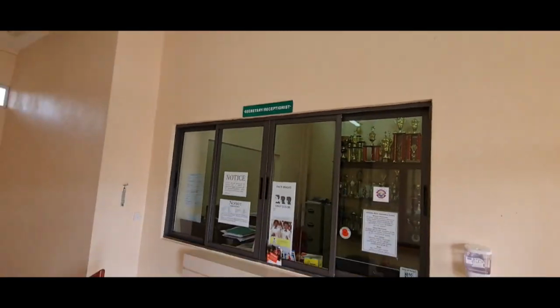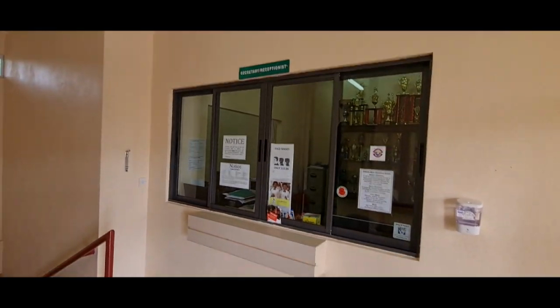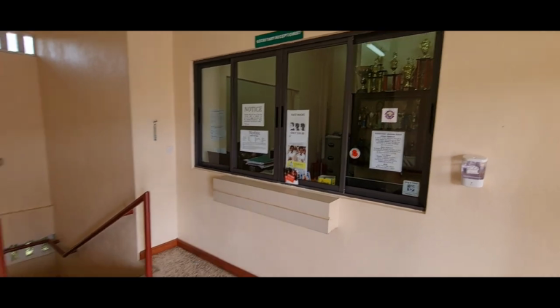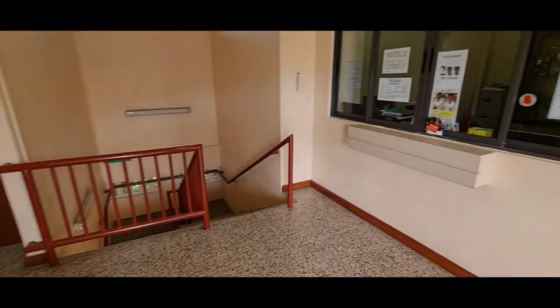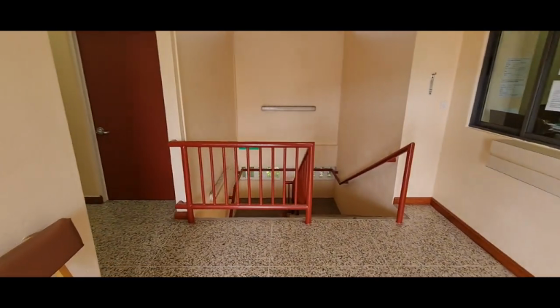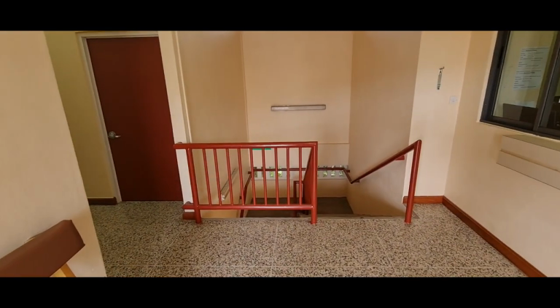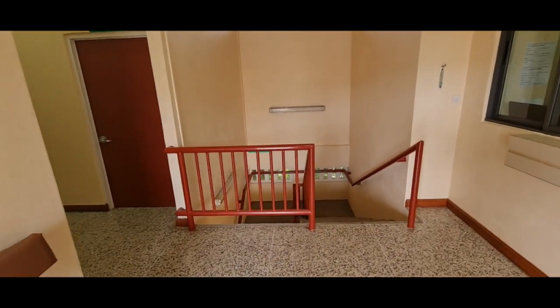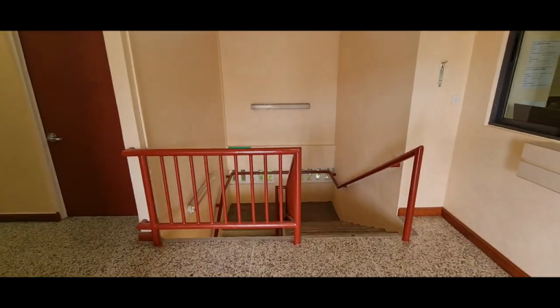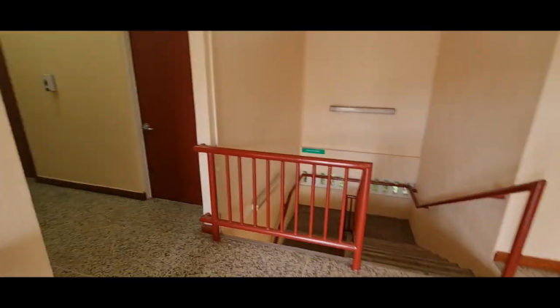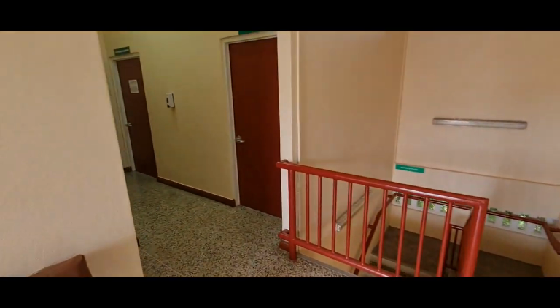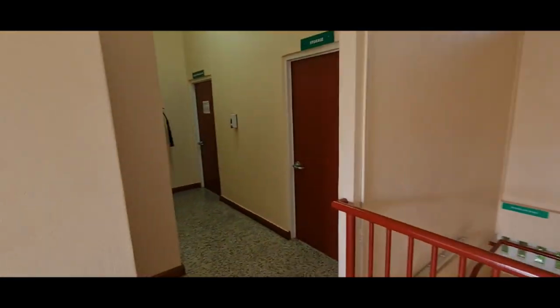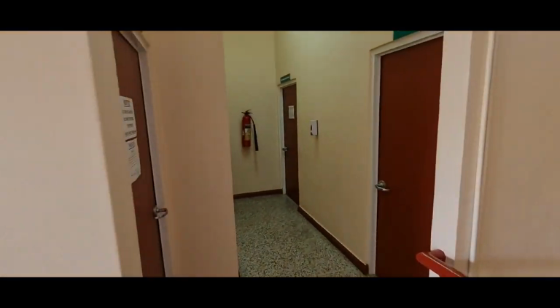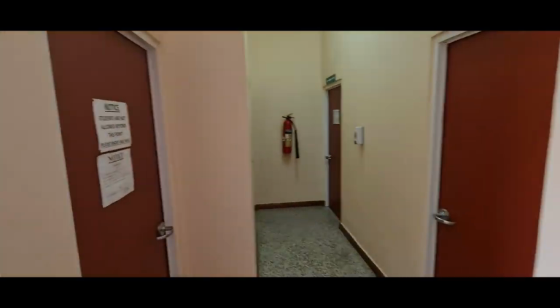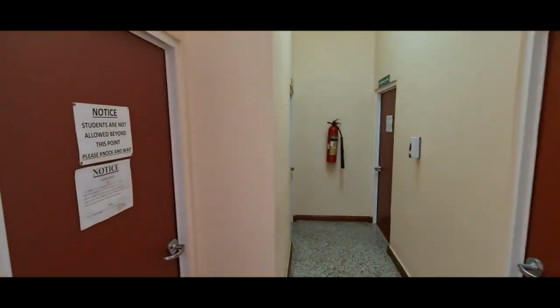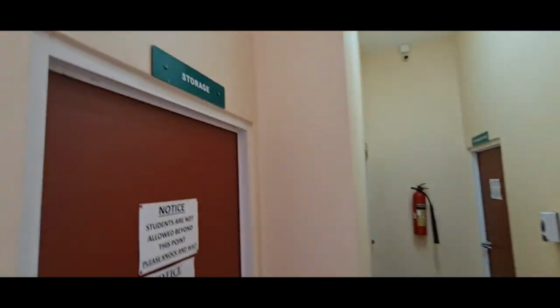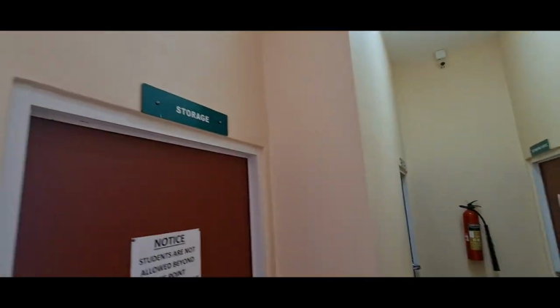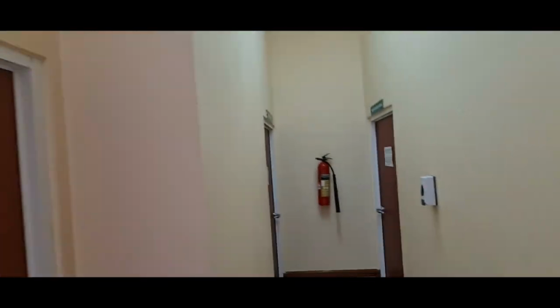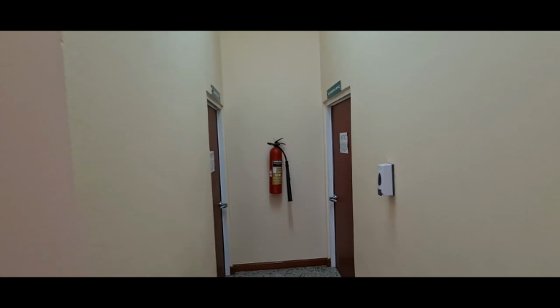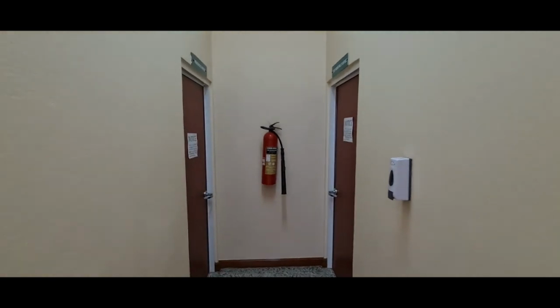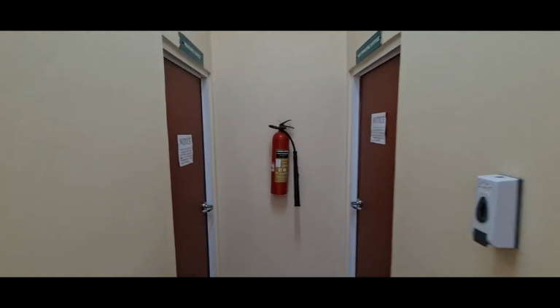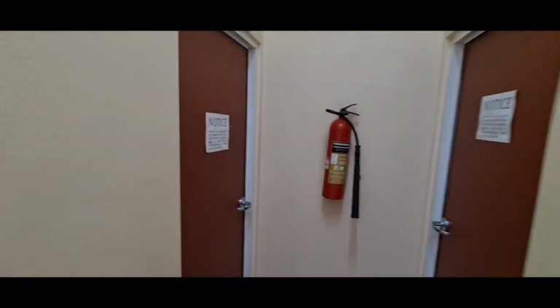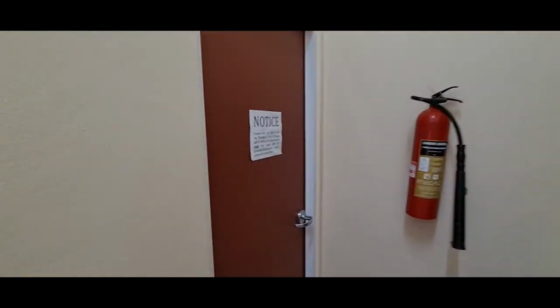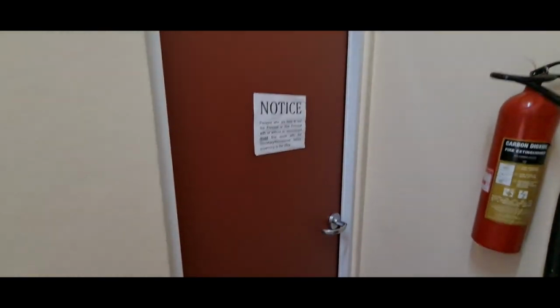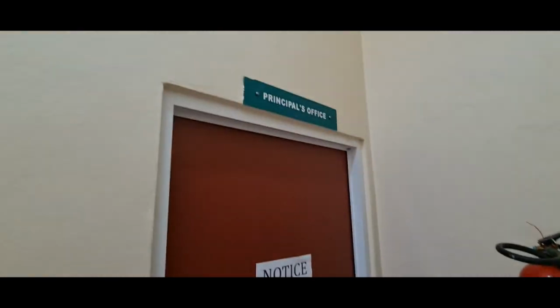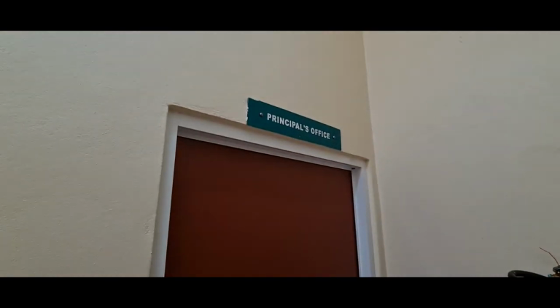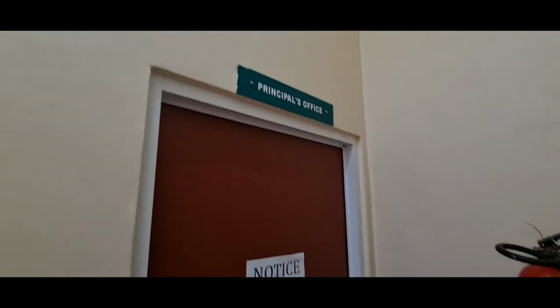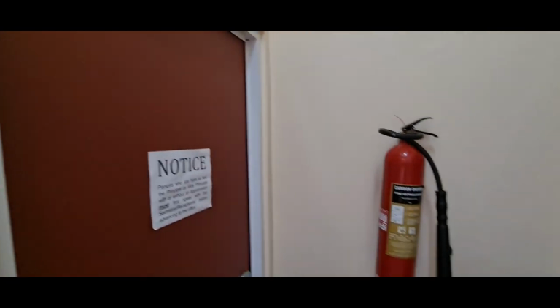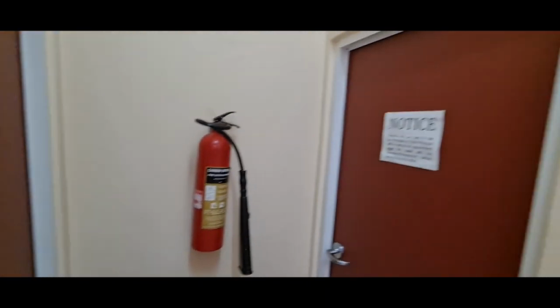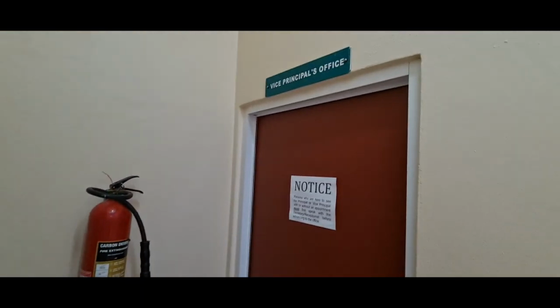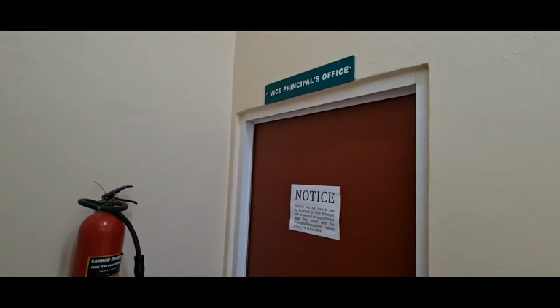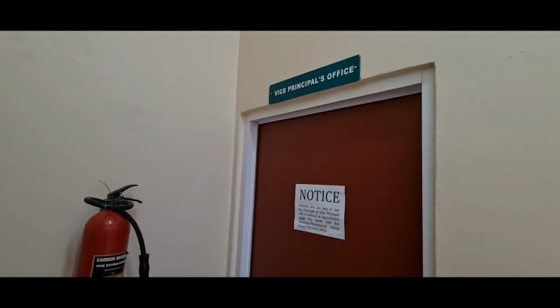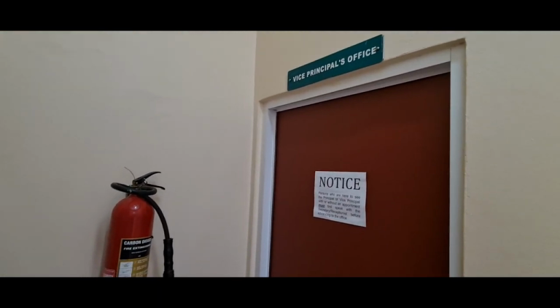You can also purchase school supplies here. To see the principal, you make a left; or the vice principal, a right.